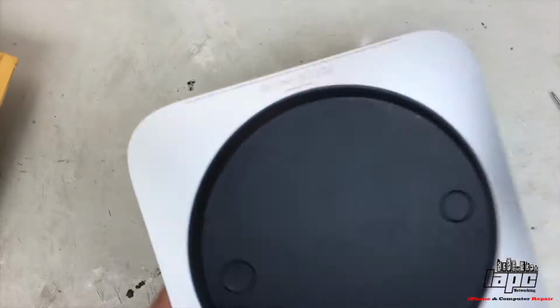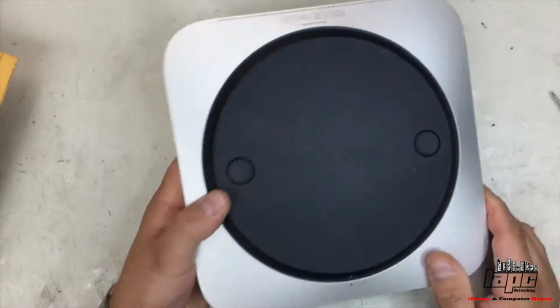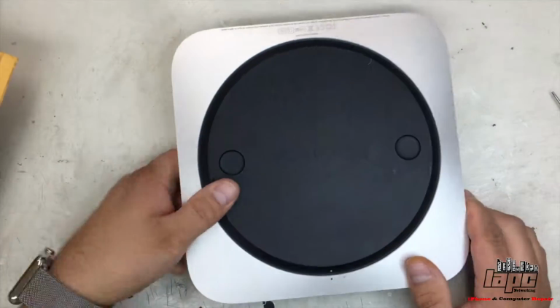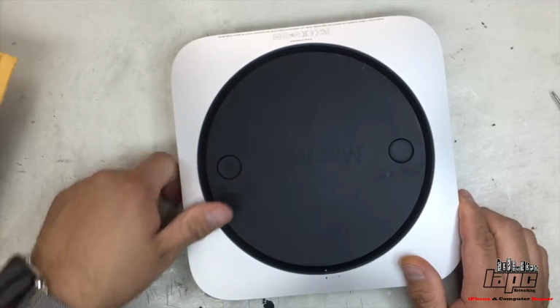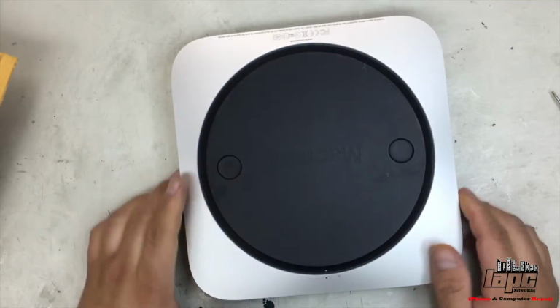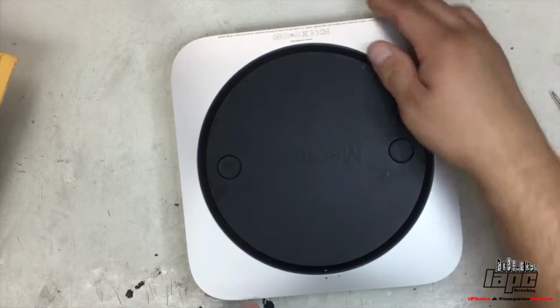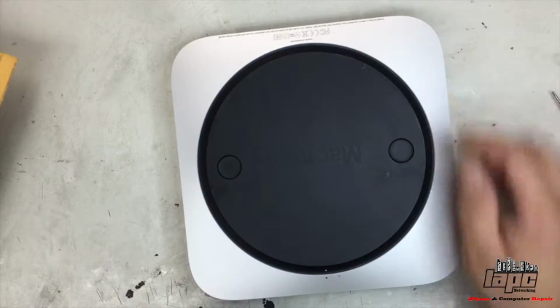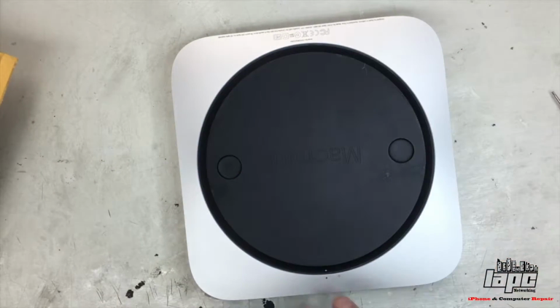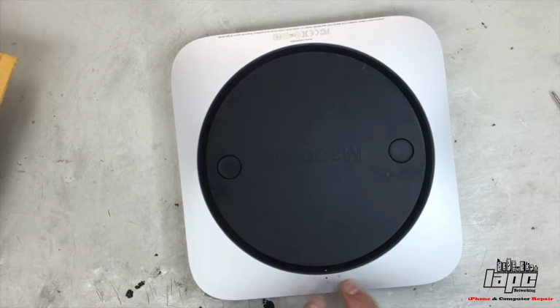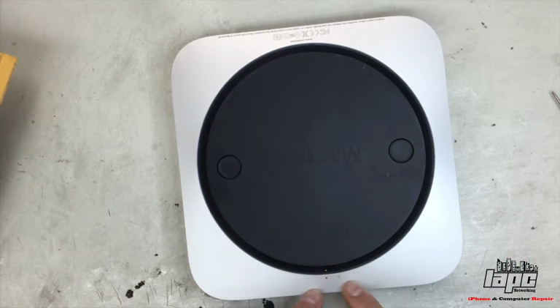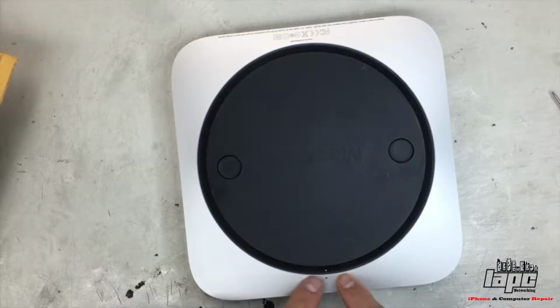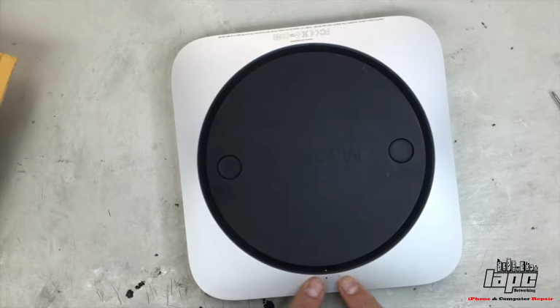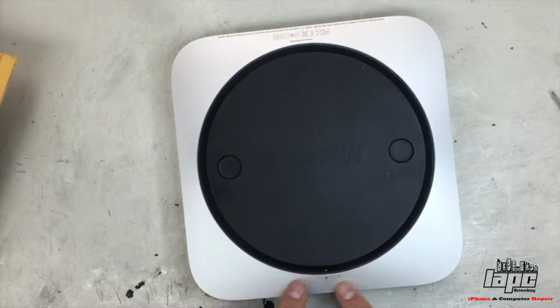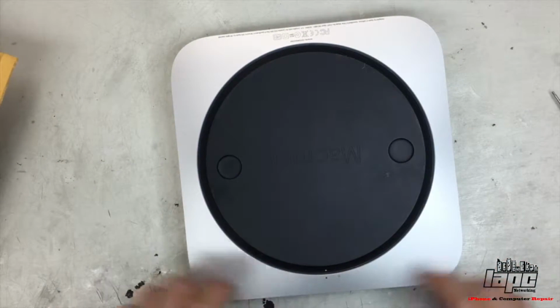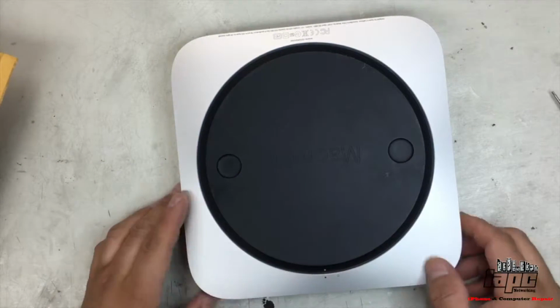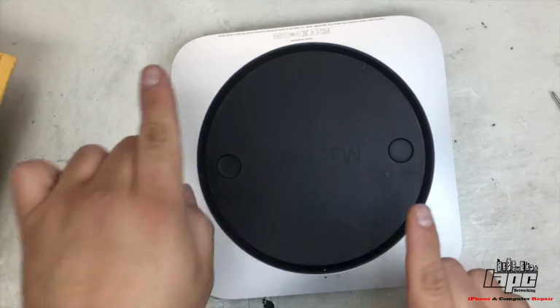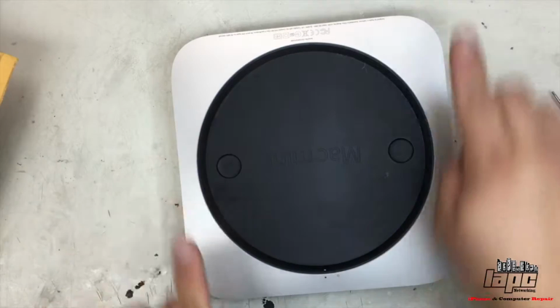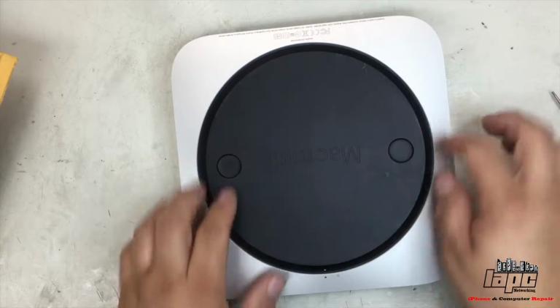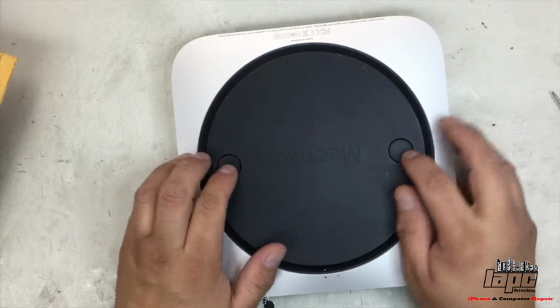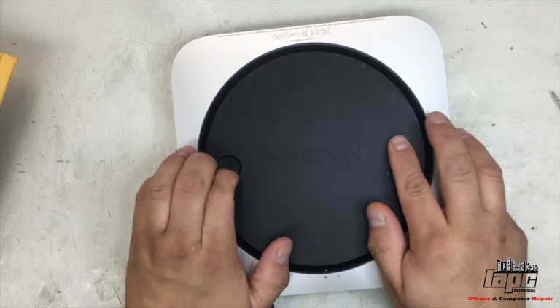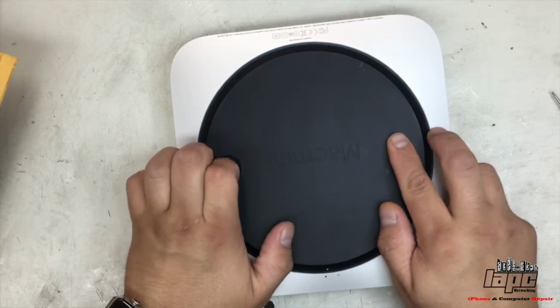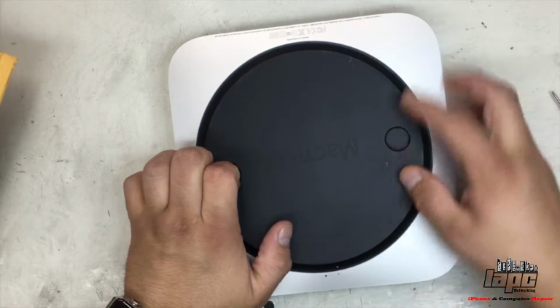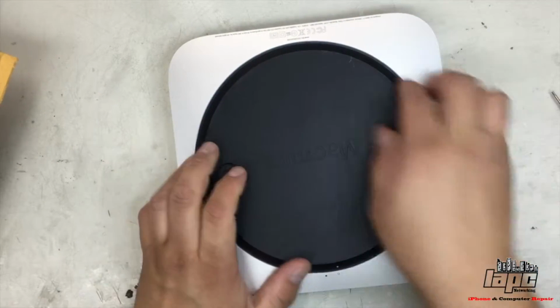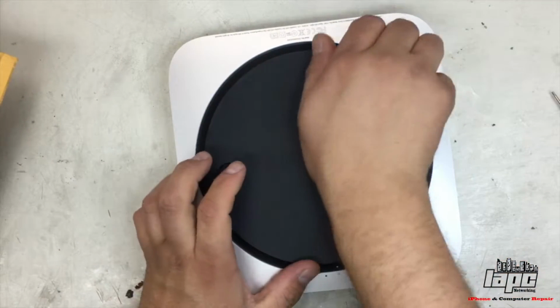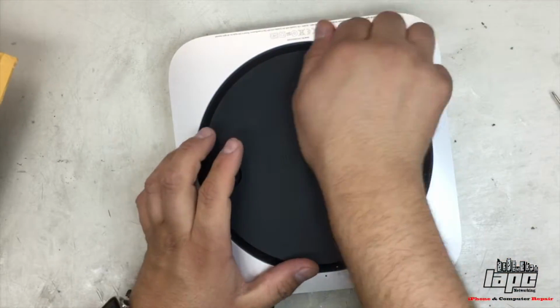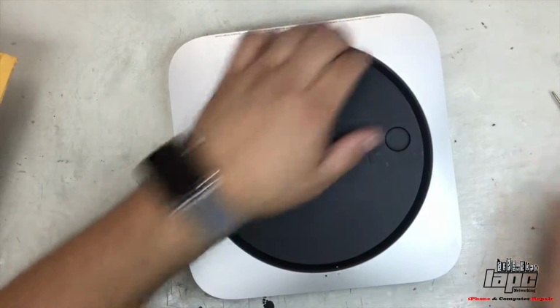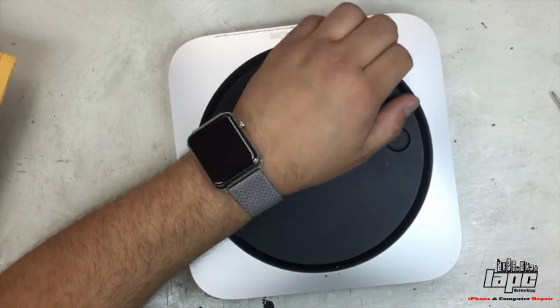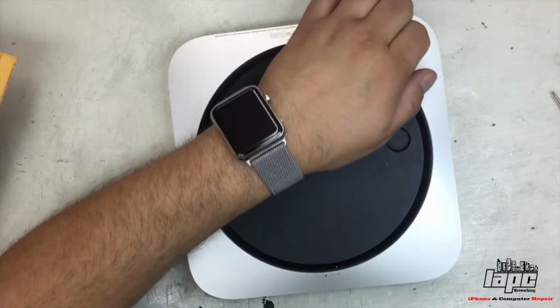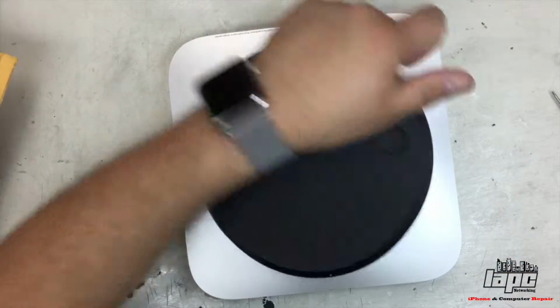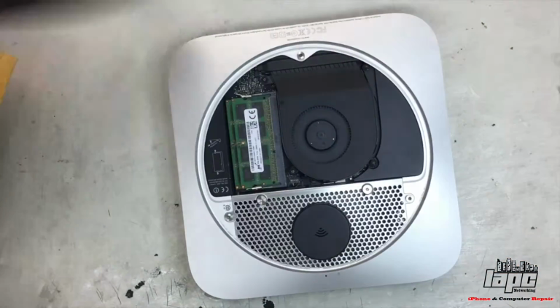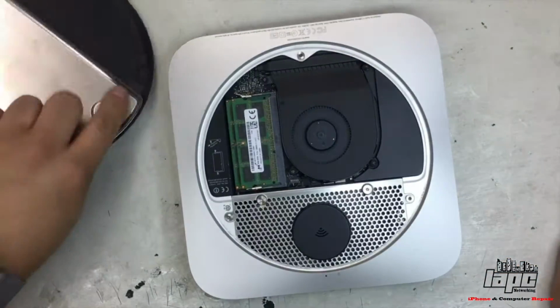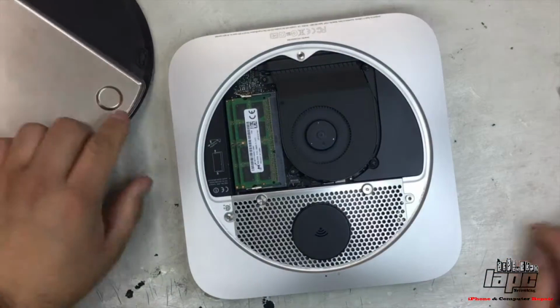So the first thing, we're going to flip it down. If you see, it has these little two holes right here and two on the side. So you're going to flip it, kind of like twisting, creating some pressure, and lift it up.